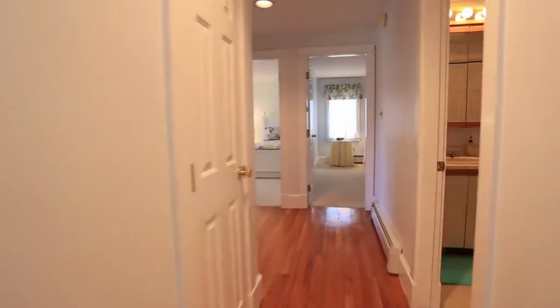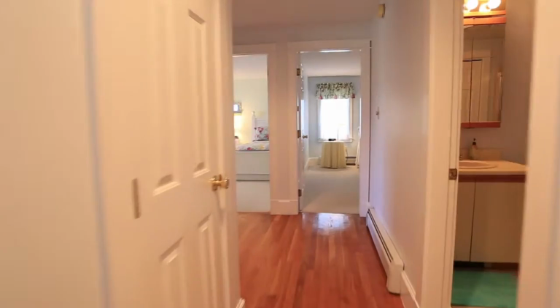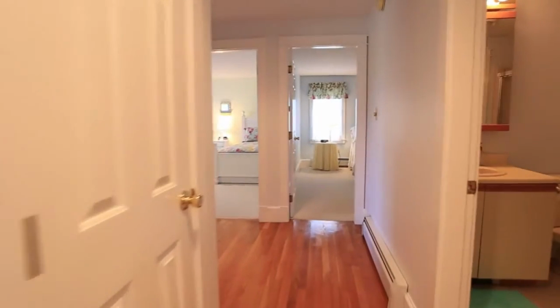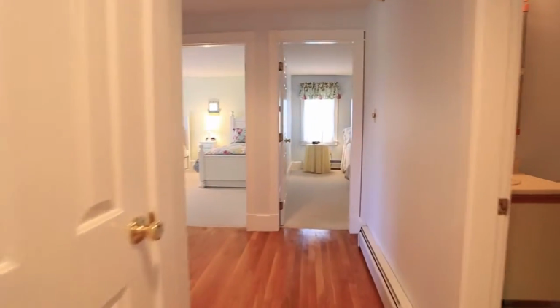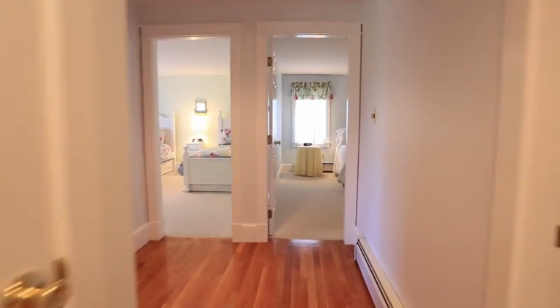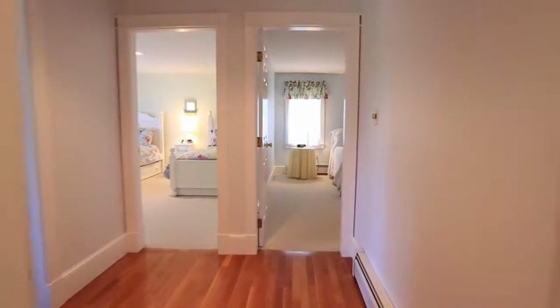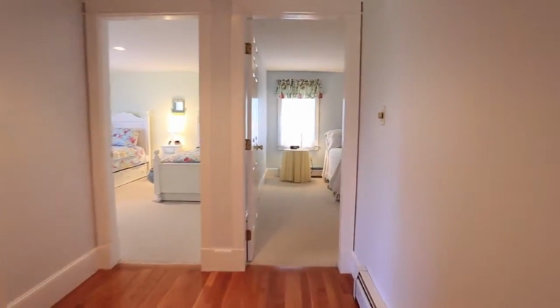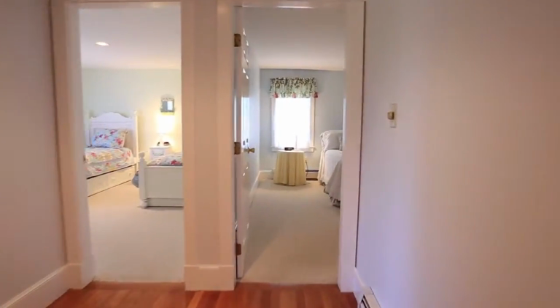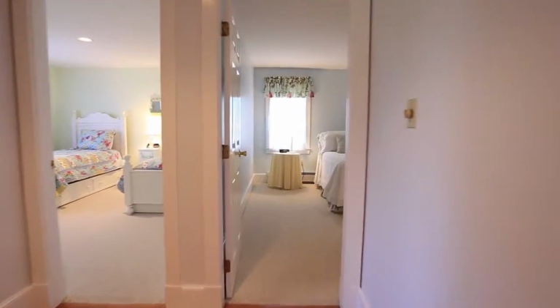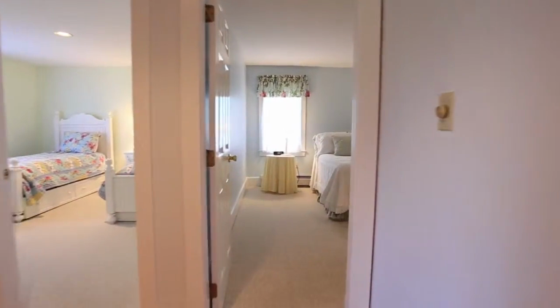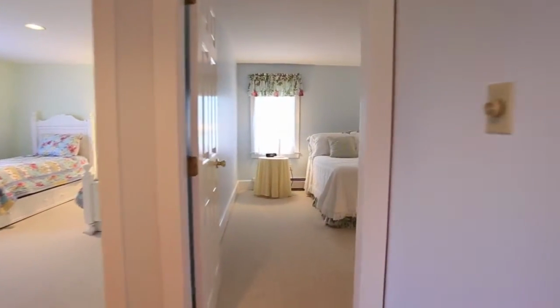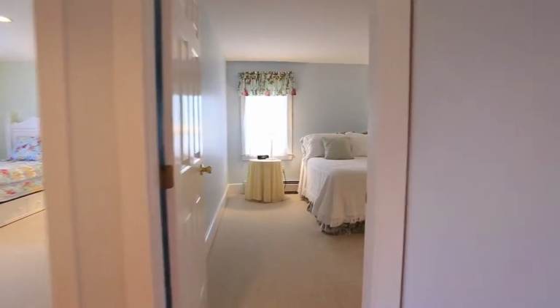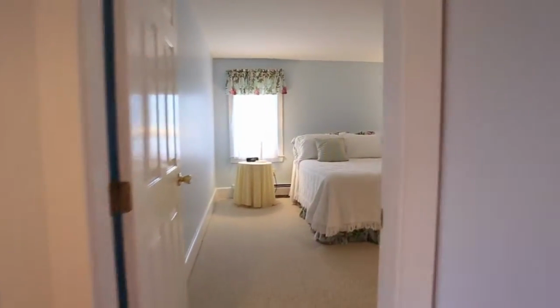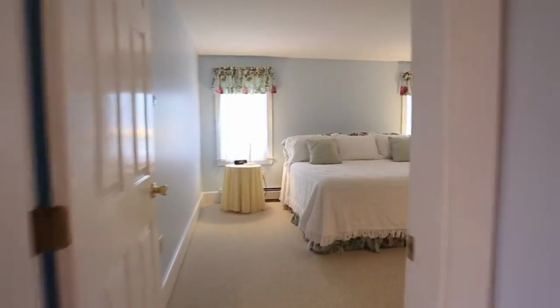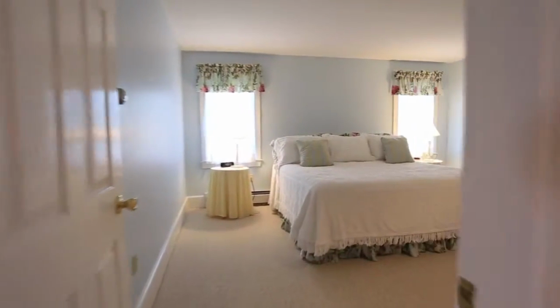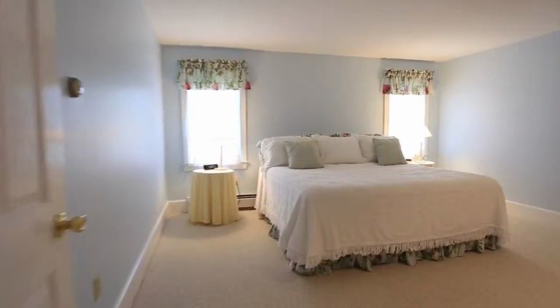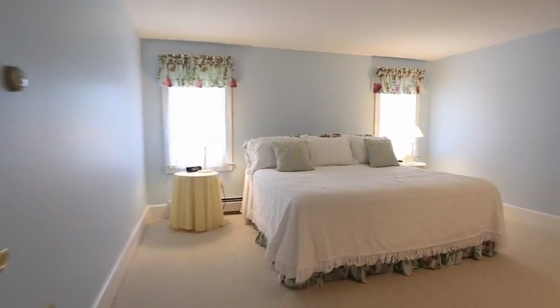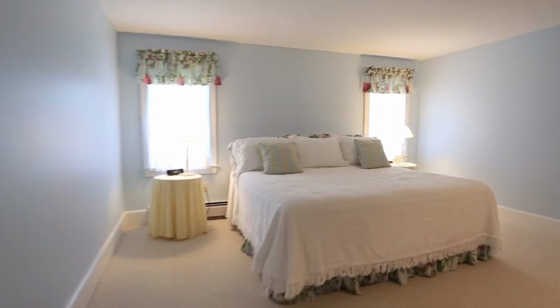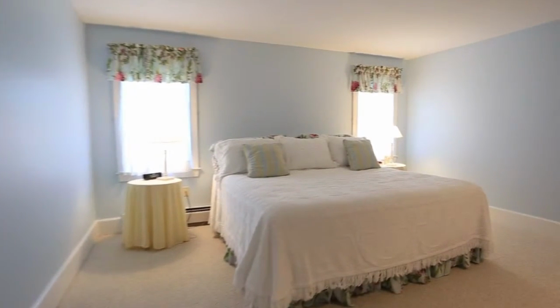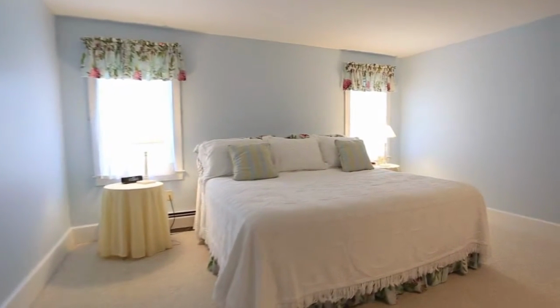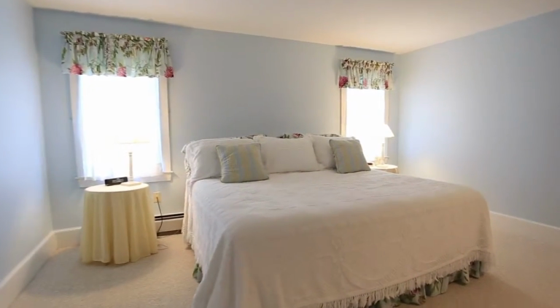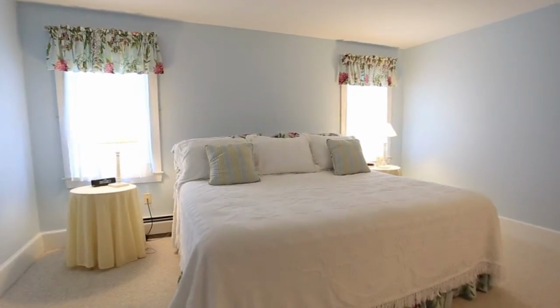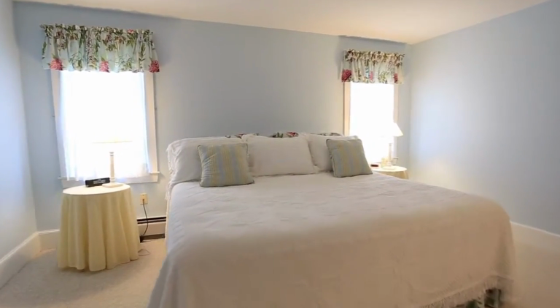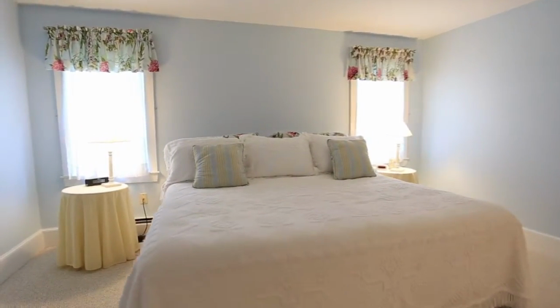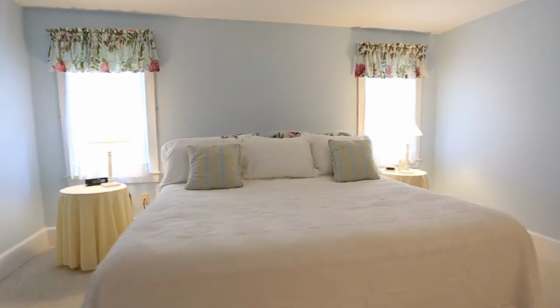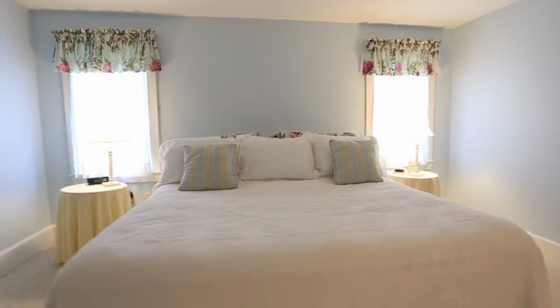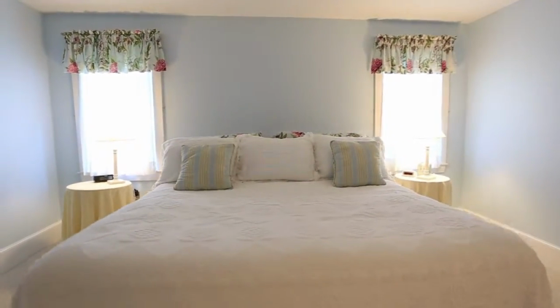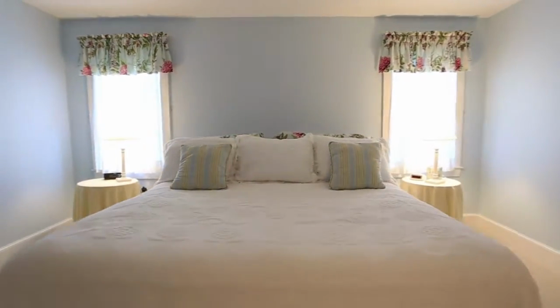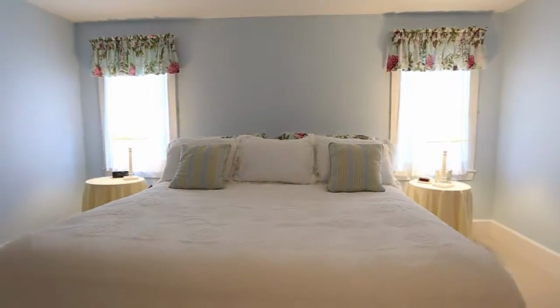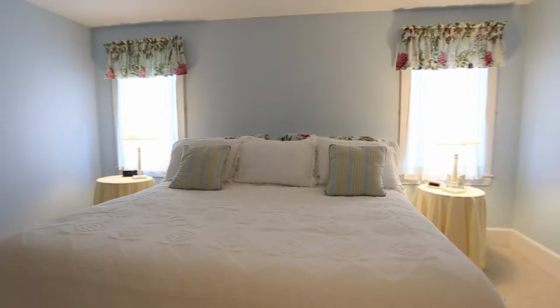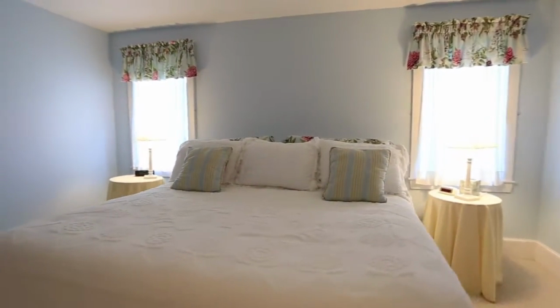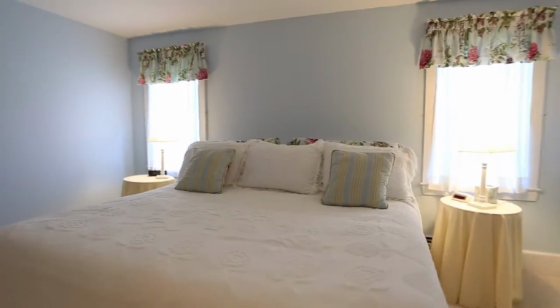The master bedroom is a serene retreat illuminated by sunlight. It enjoys a walk-in closet and a full-service master bathroom complete with a soaking tub and his and her sinks.